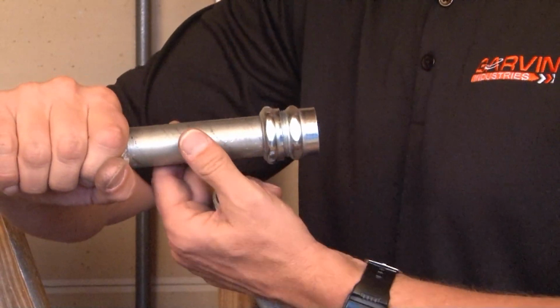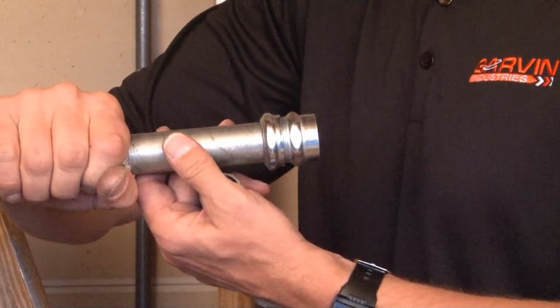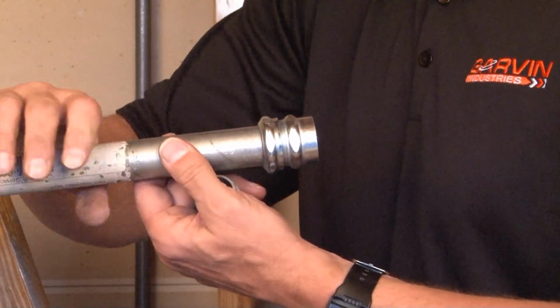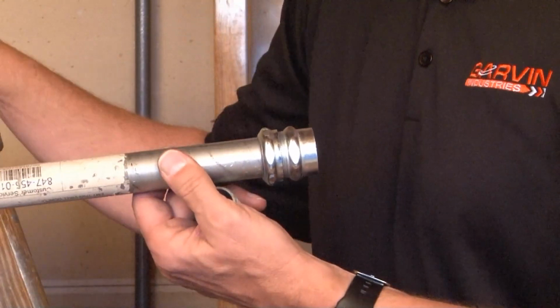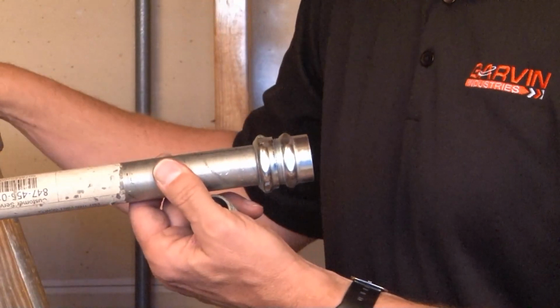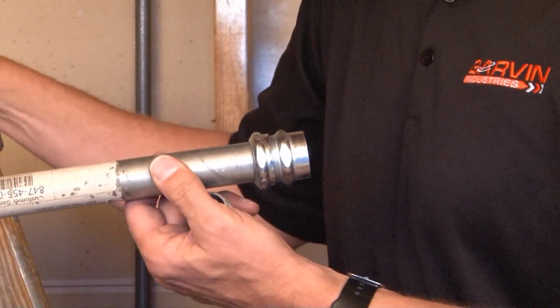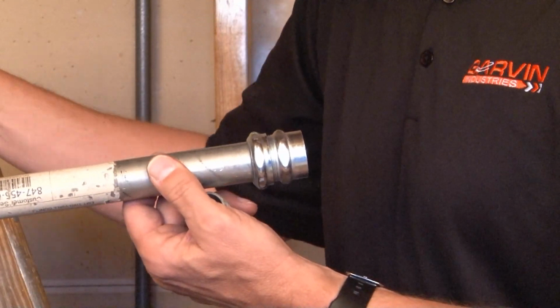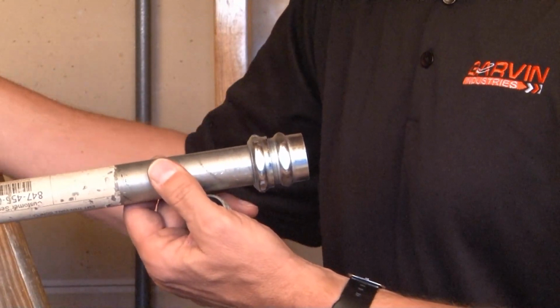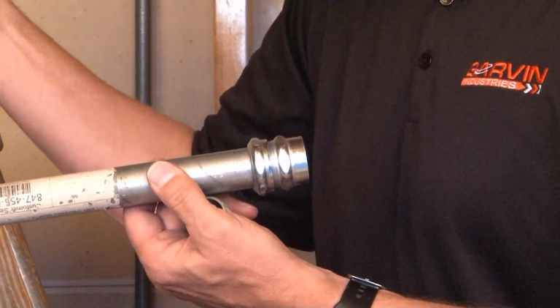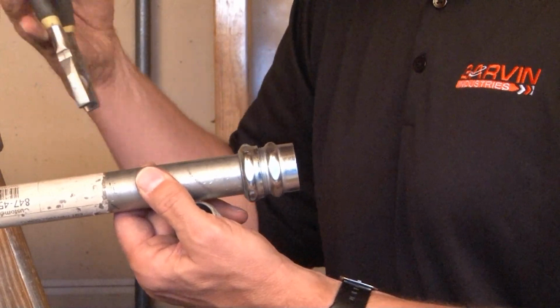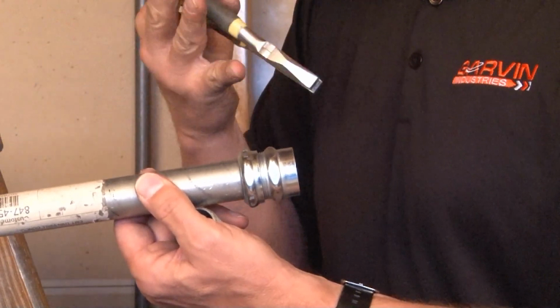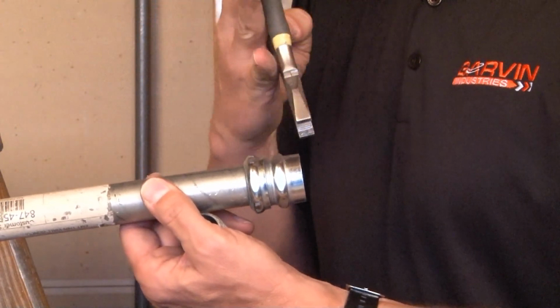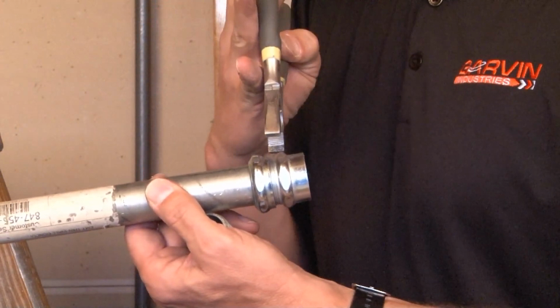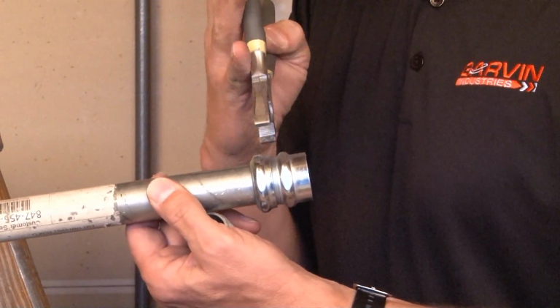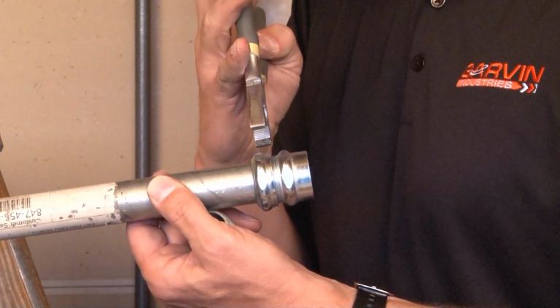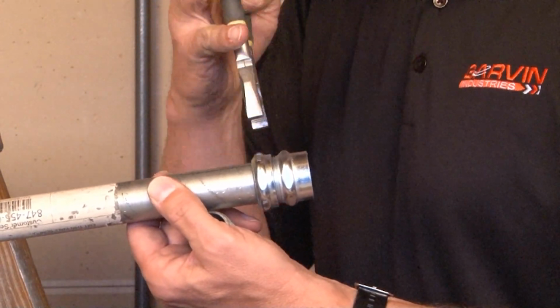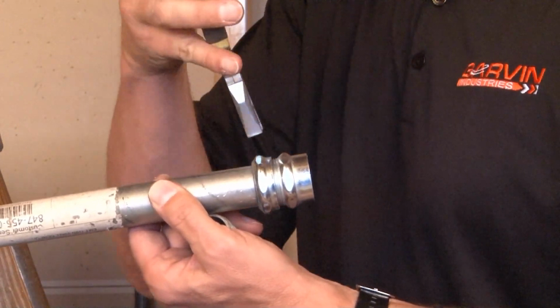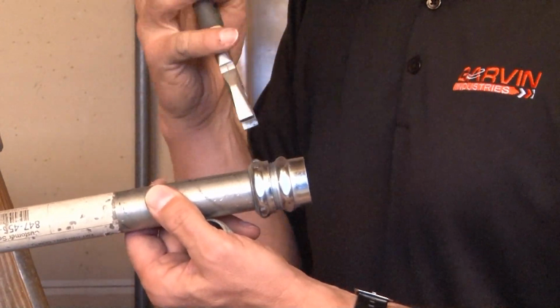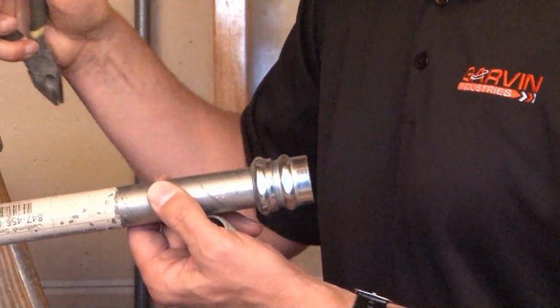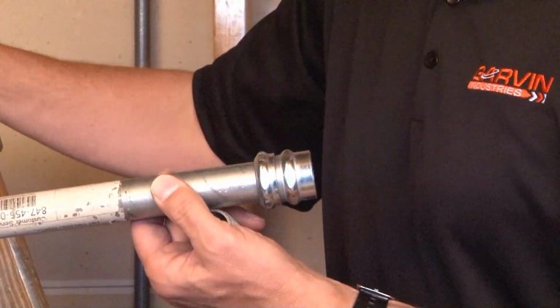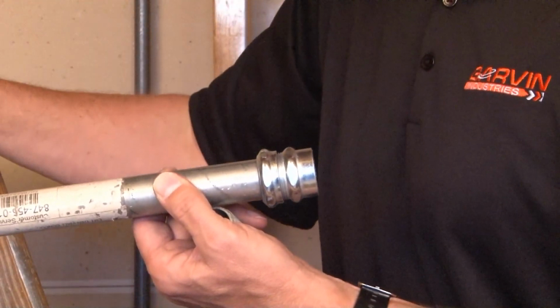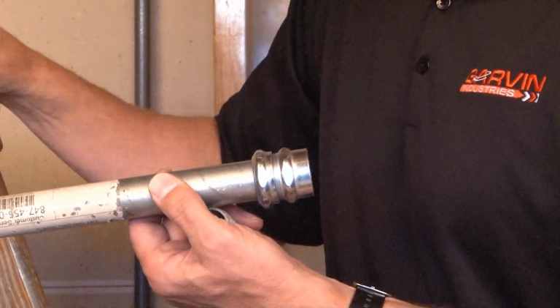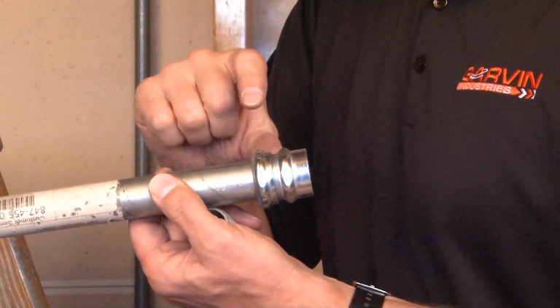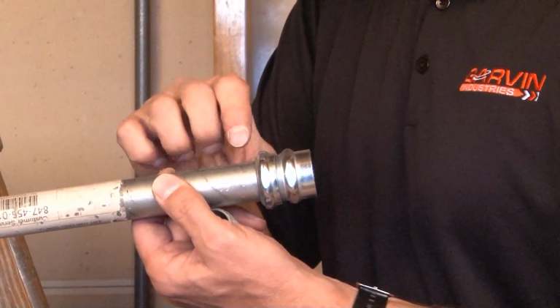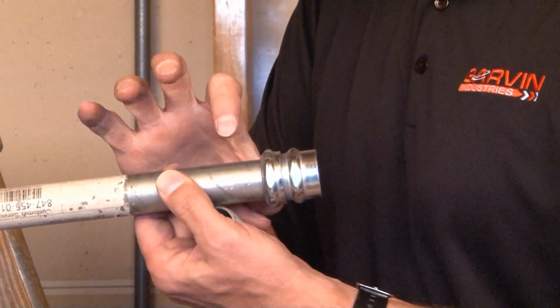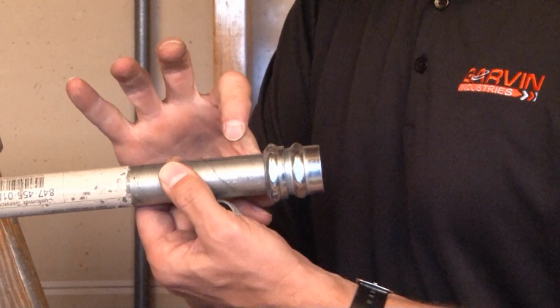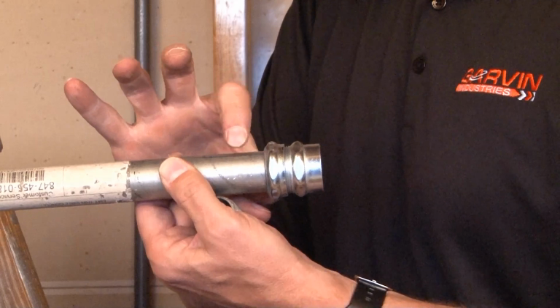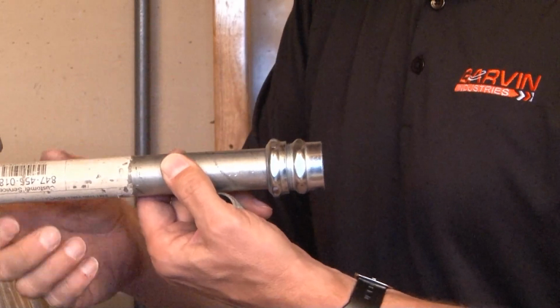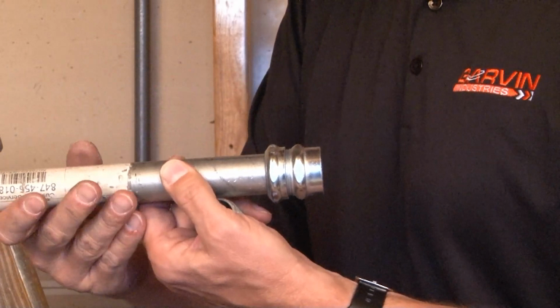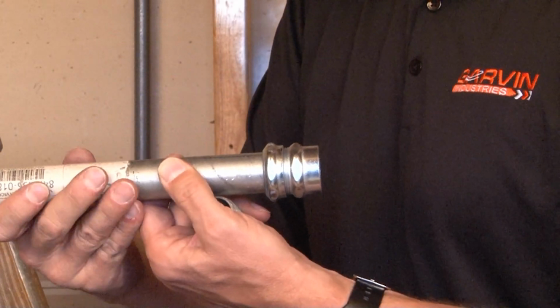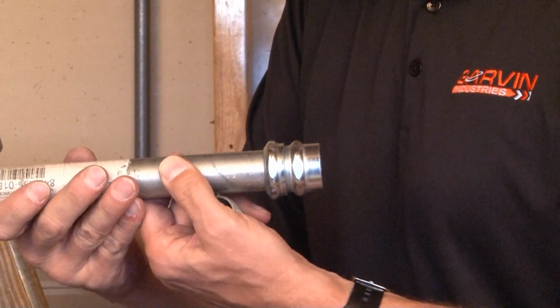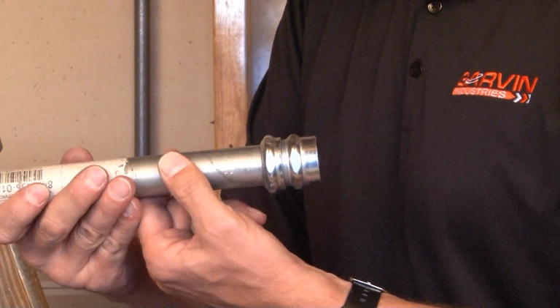At this point you take your channel locks or pliers and hold the middle body and tighten the outside gland nut so it bites tightly on the EMT conduit.